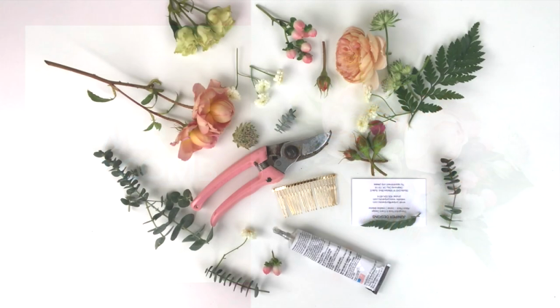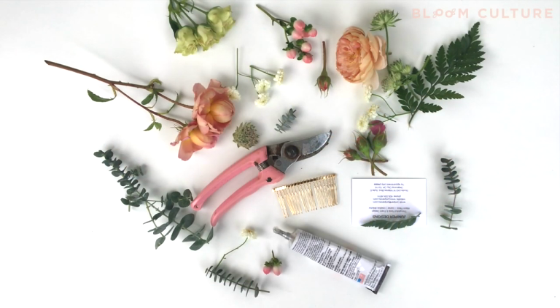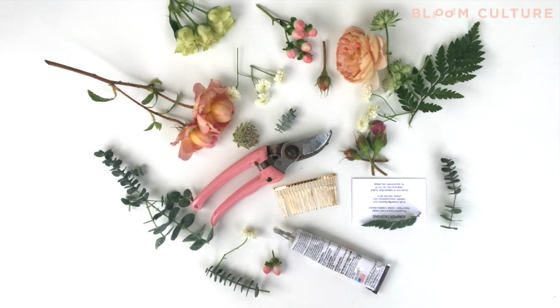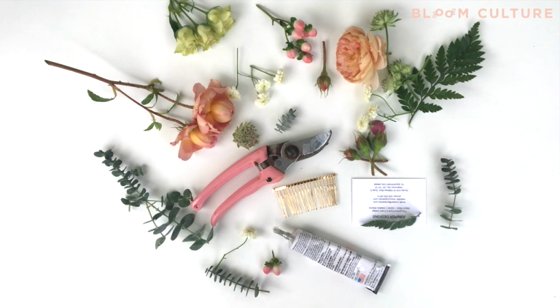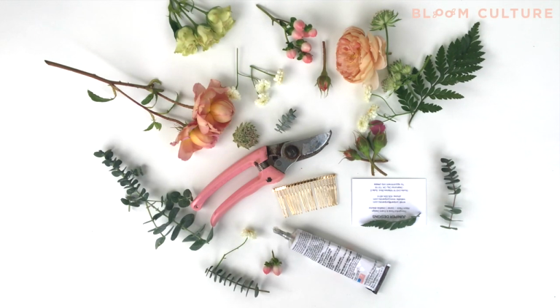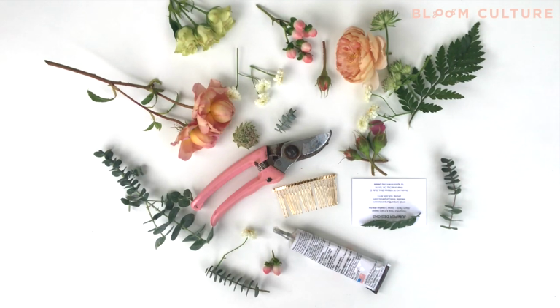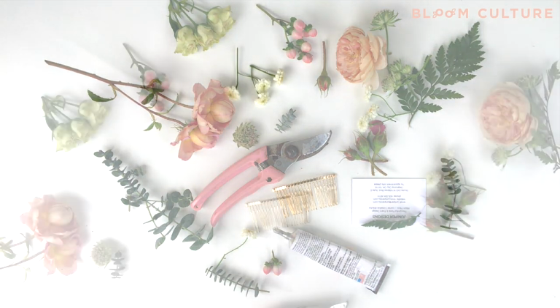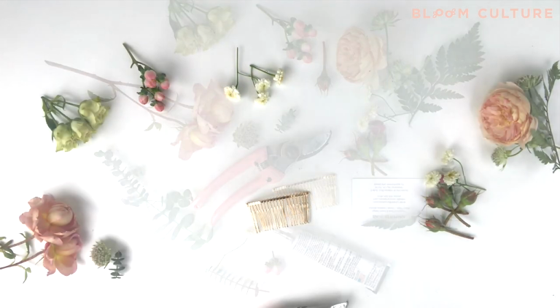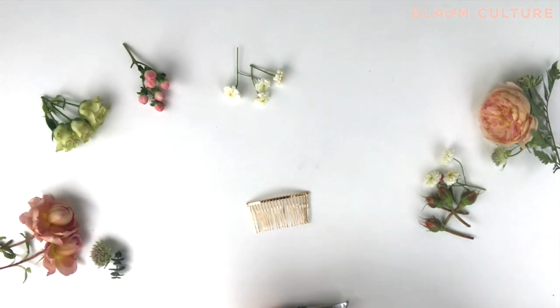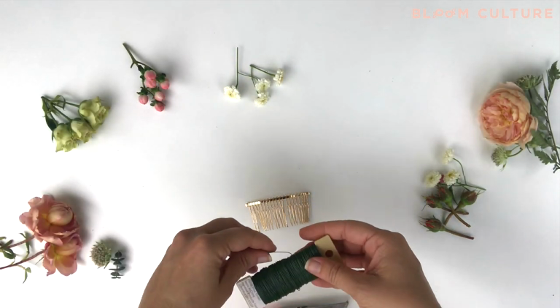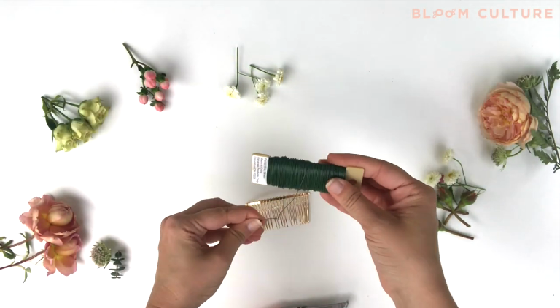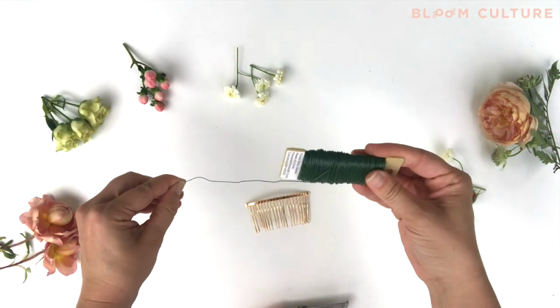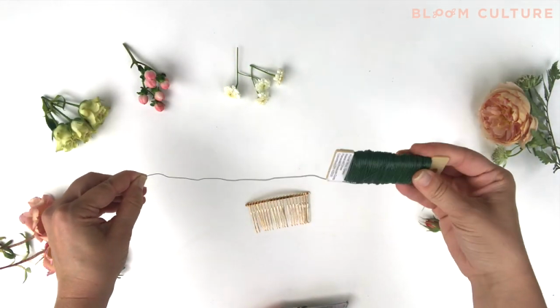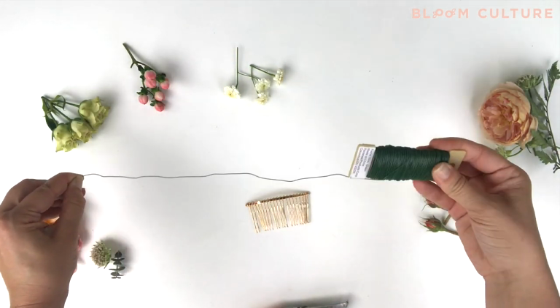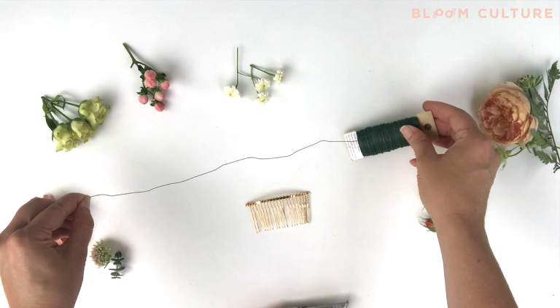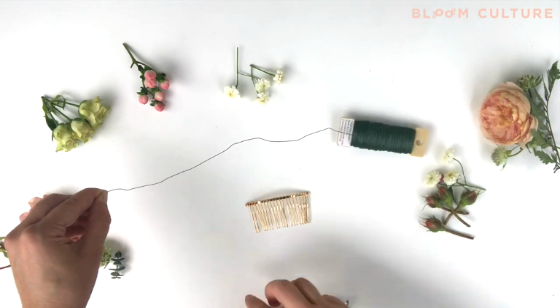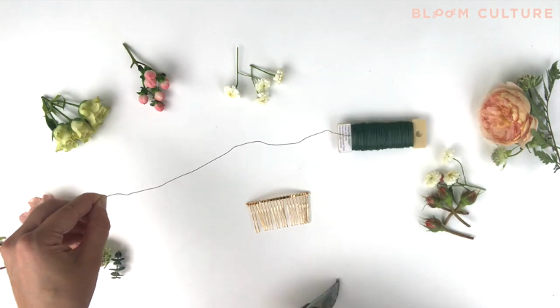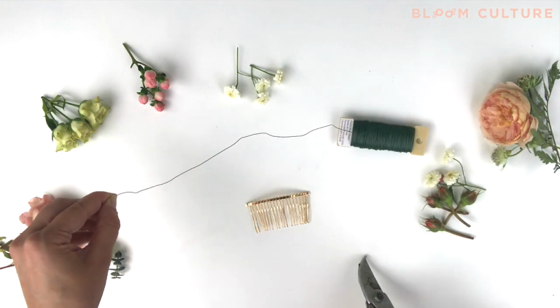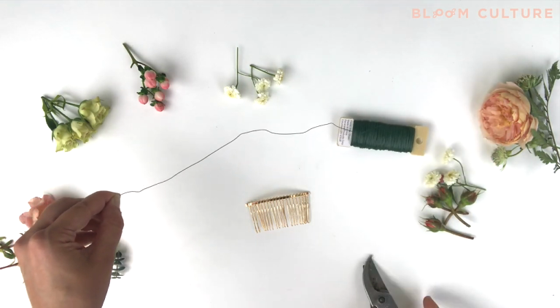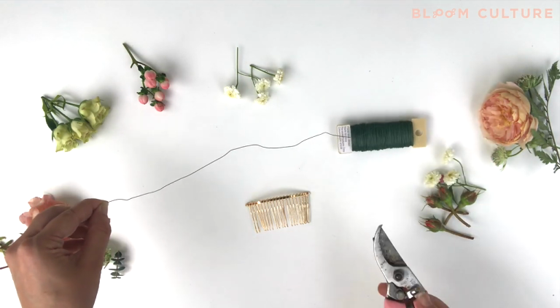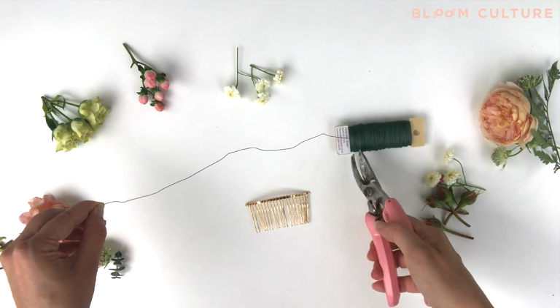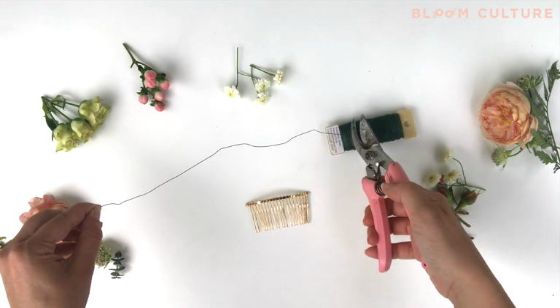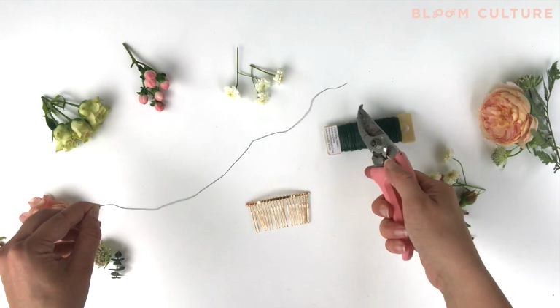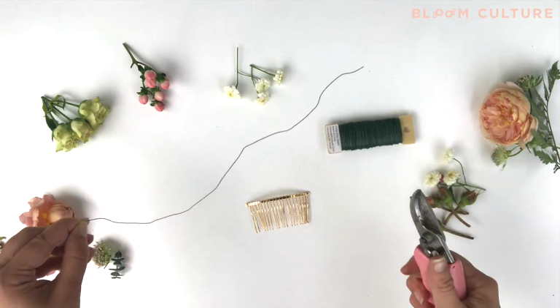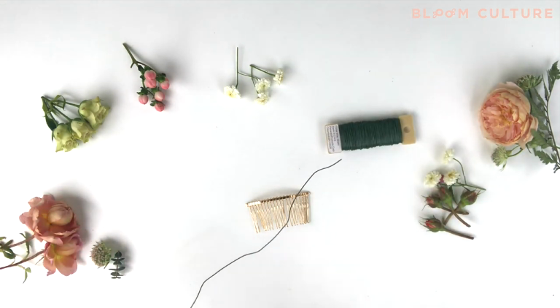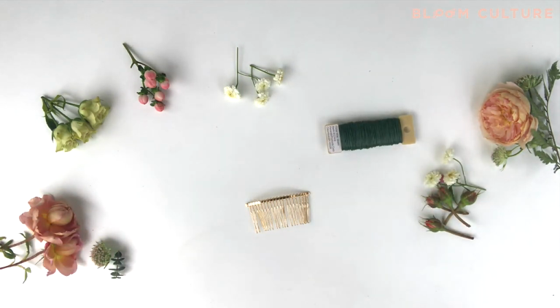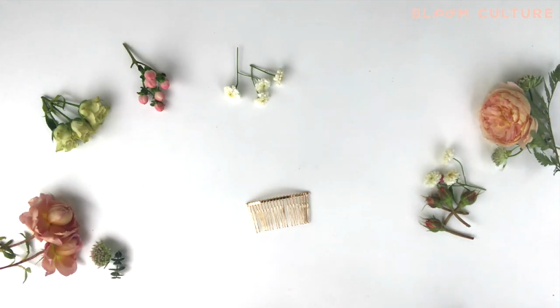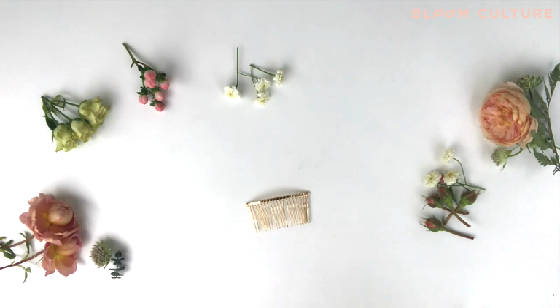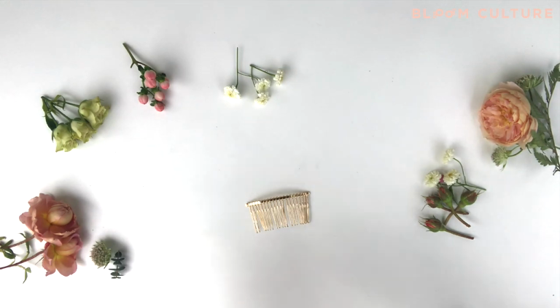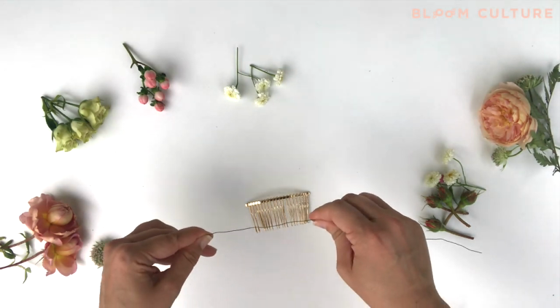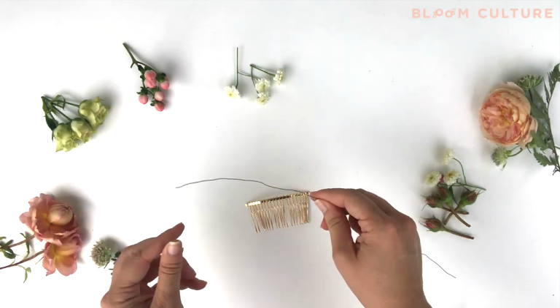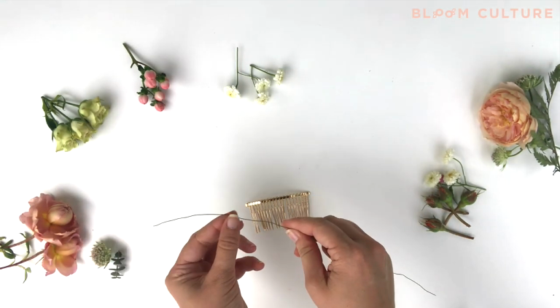Hey everyone, it's Allison with Bloom Culture Flowers. In today's tutorial we're going to talk about how to make a floral hair comb. First I start out with my paddle wire and I cut a long piece so that I'm